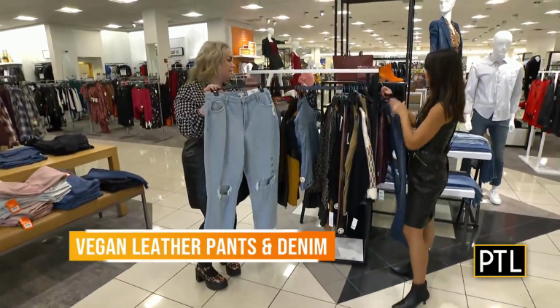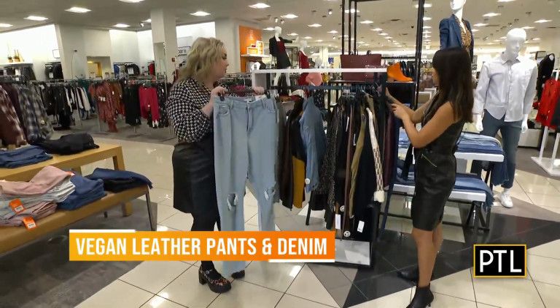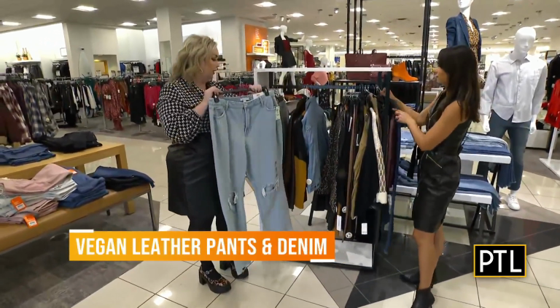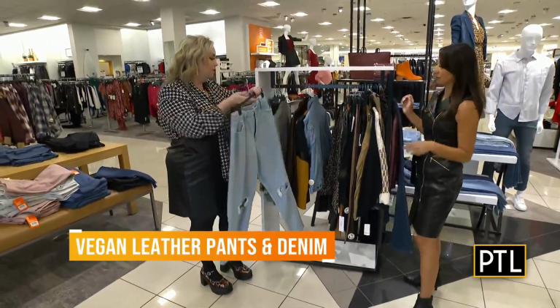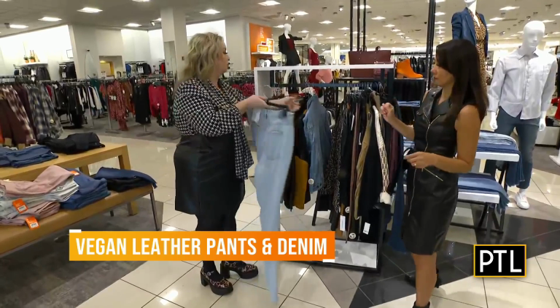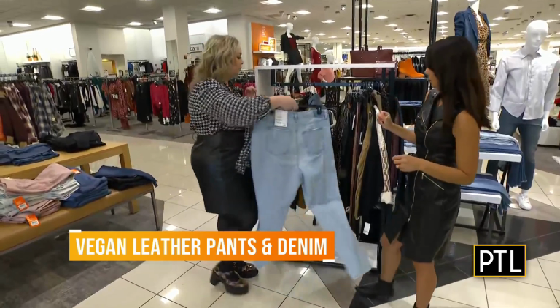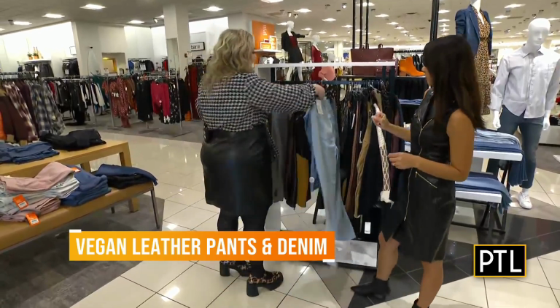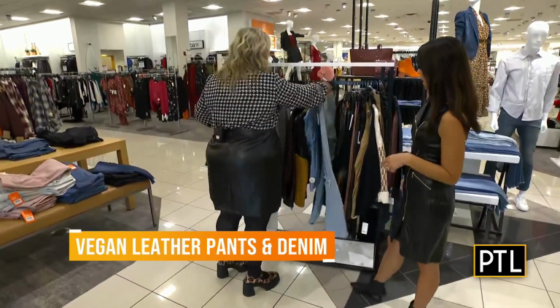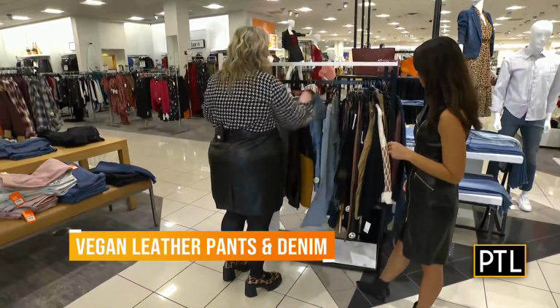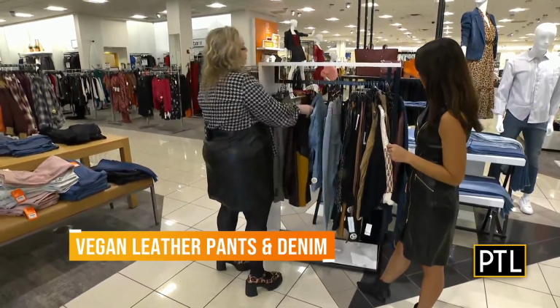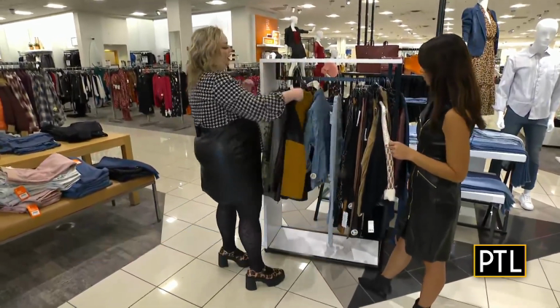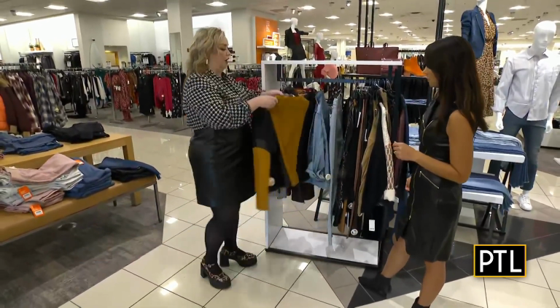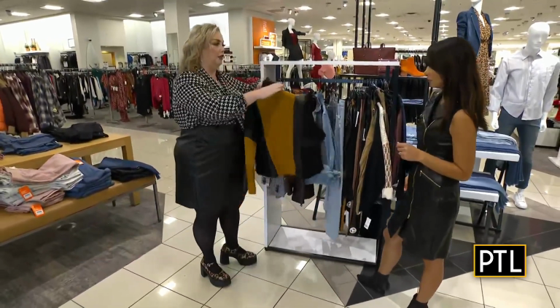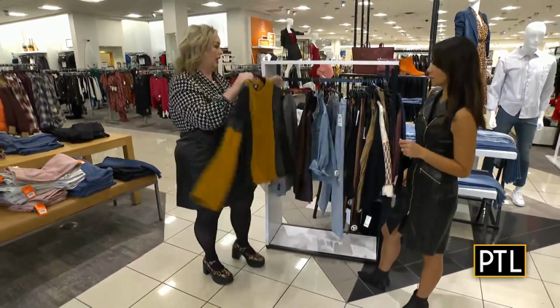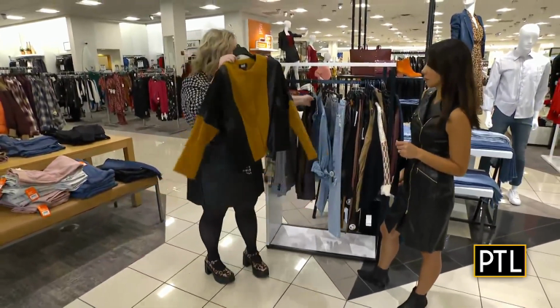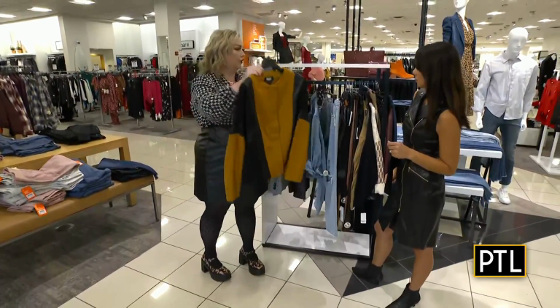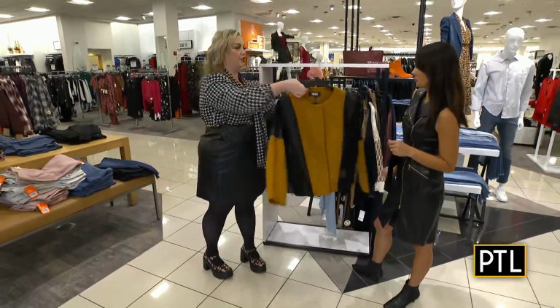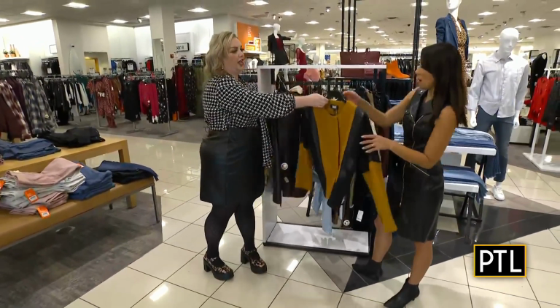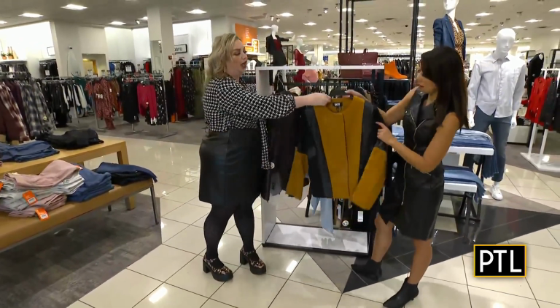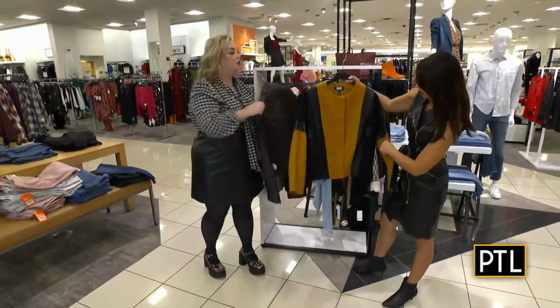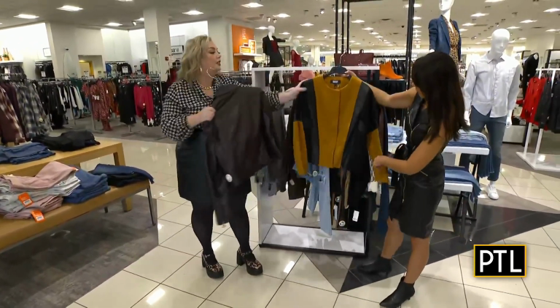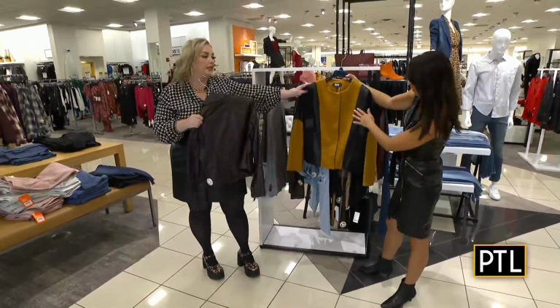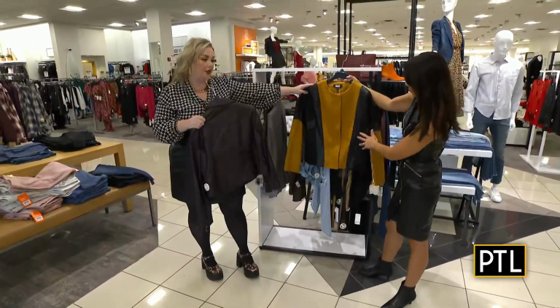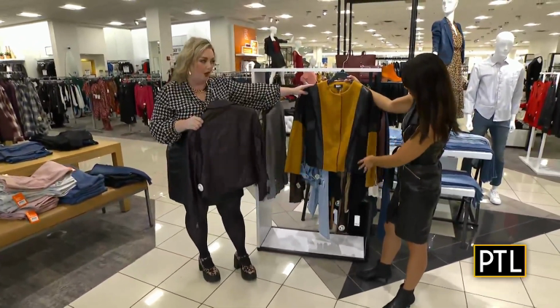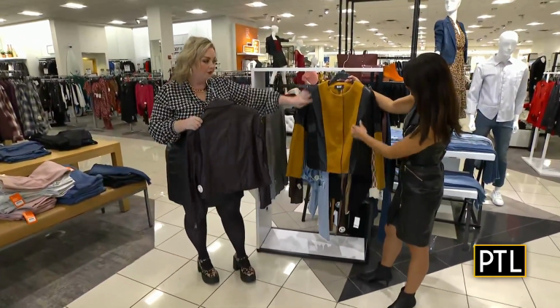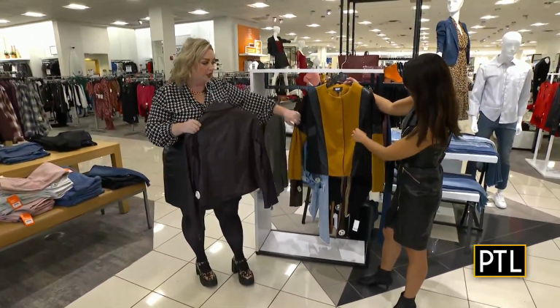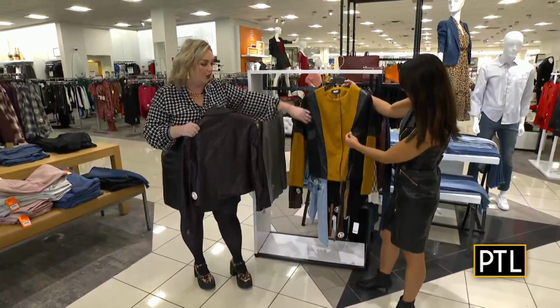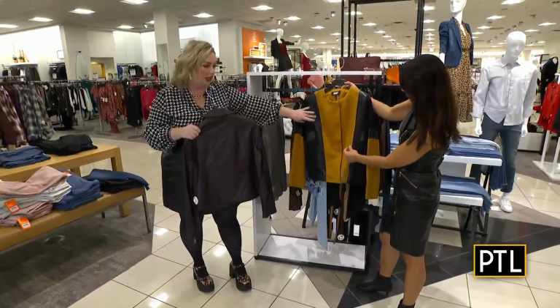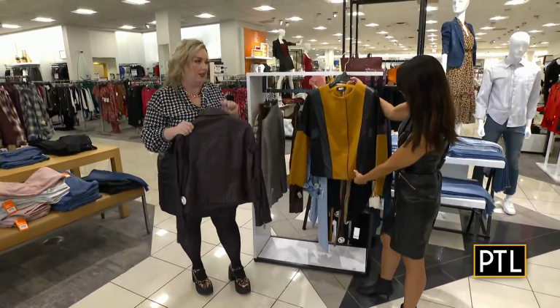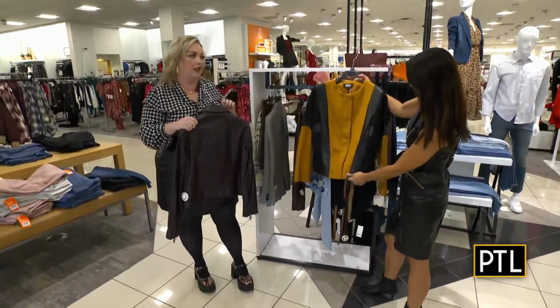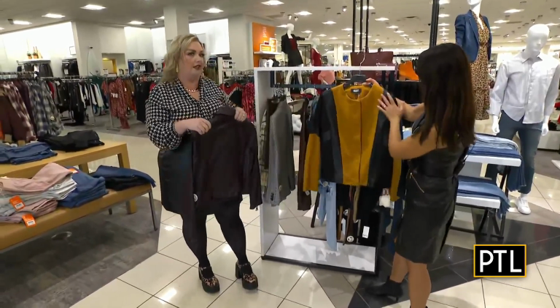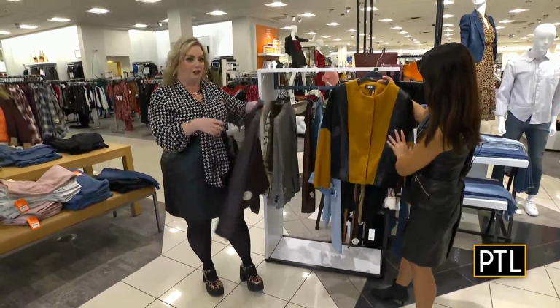Leather and denim — so cute. Of course you could do a jean jacket. We're also talking about leather jackets; this is a new arrival. You're going to see pieces of leather as well — this is like color blocking with leather. I love that it adds texture.